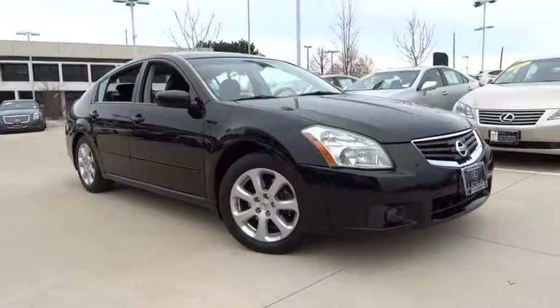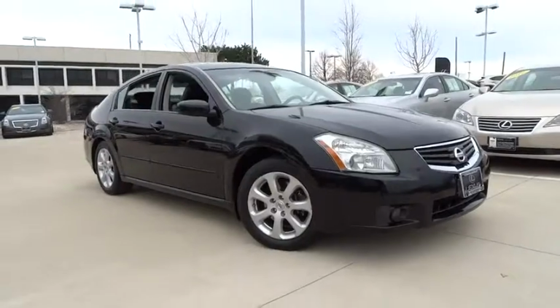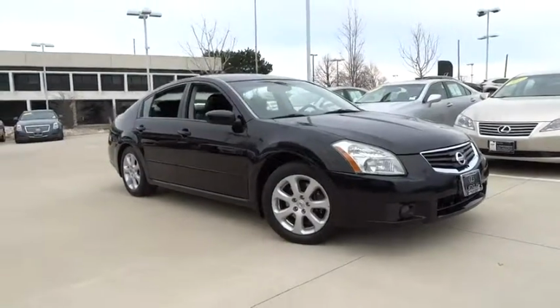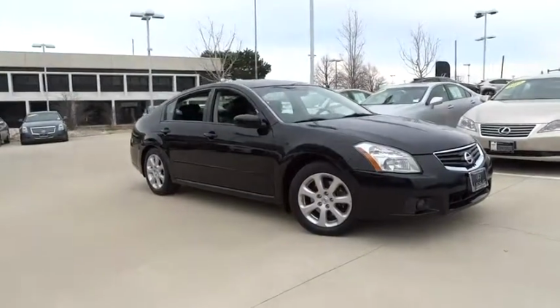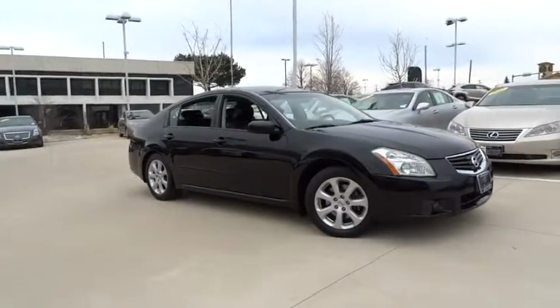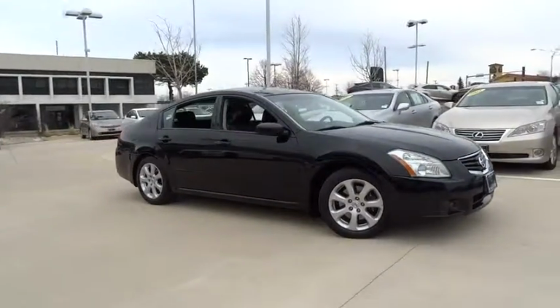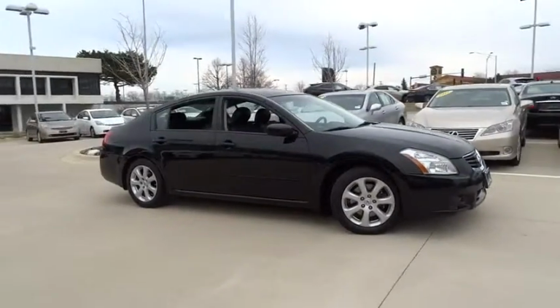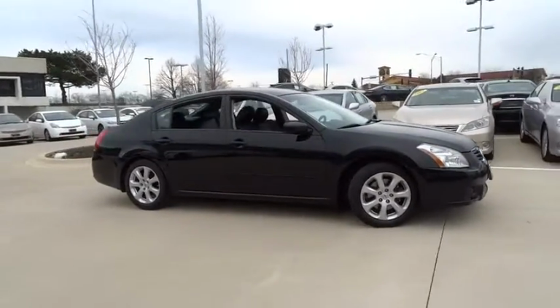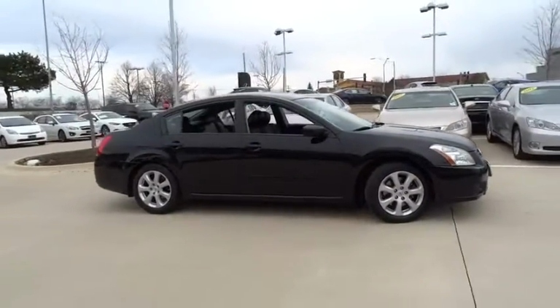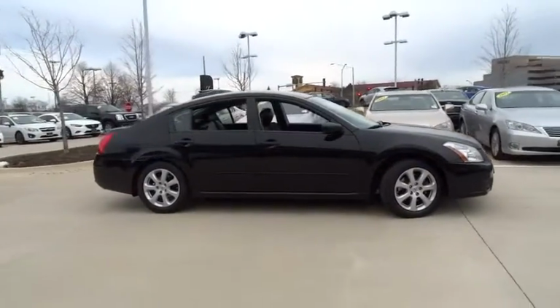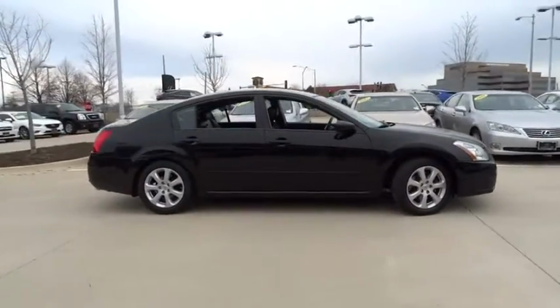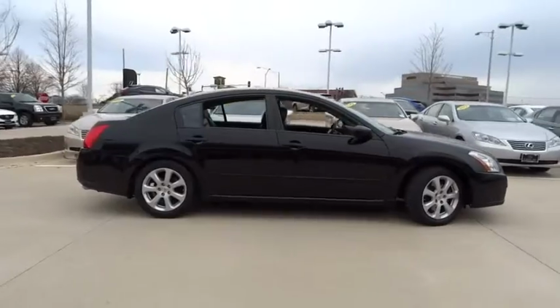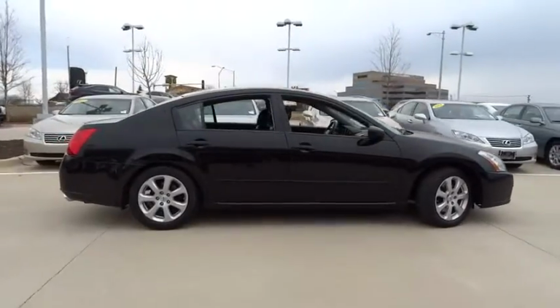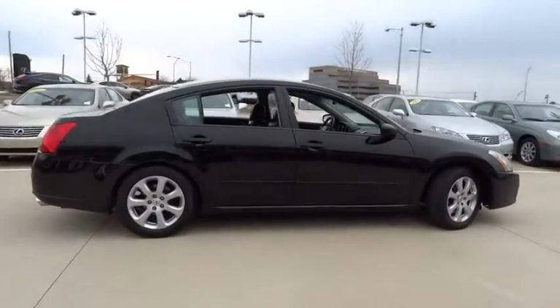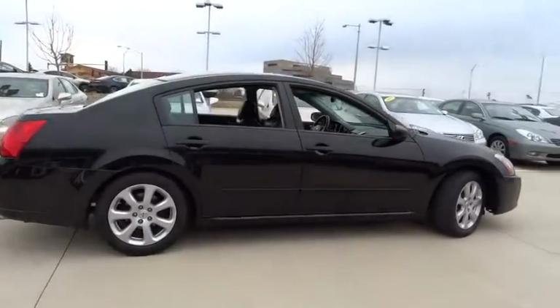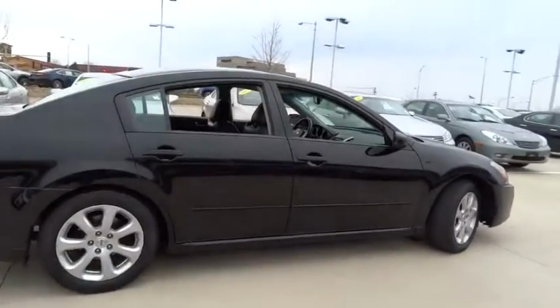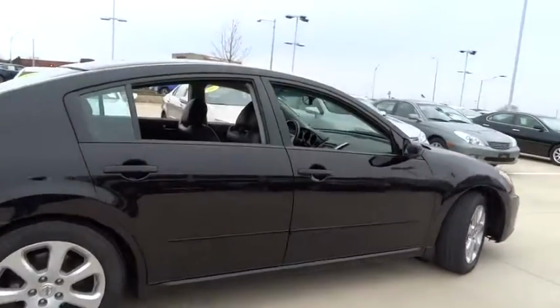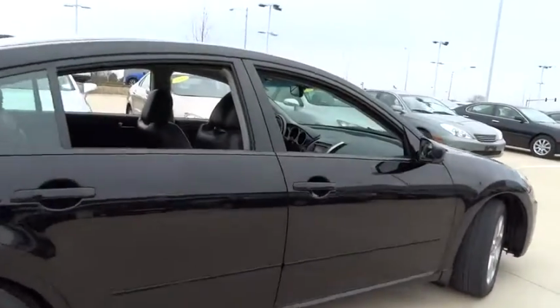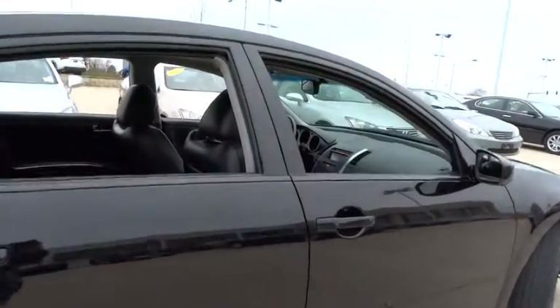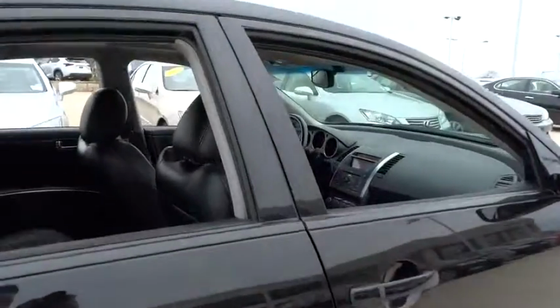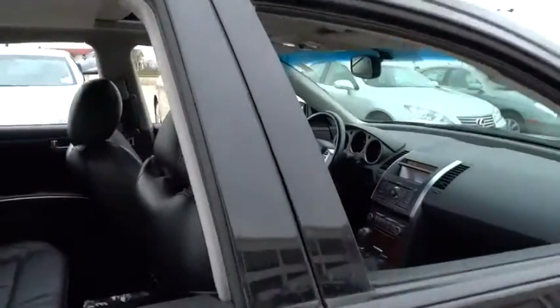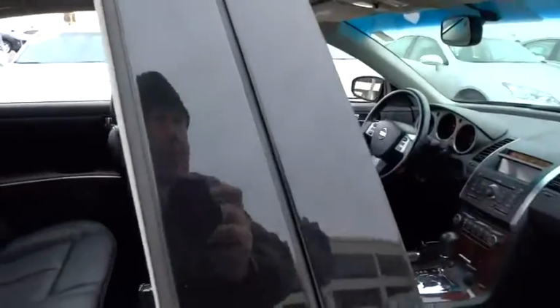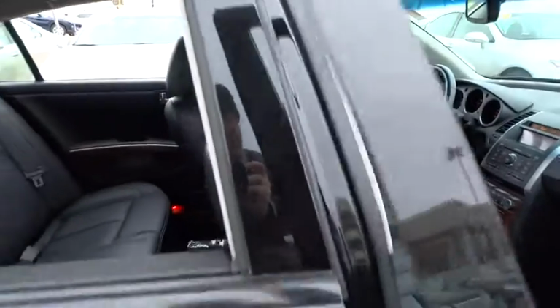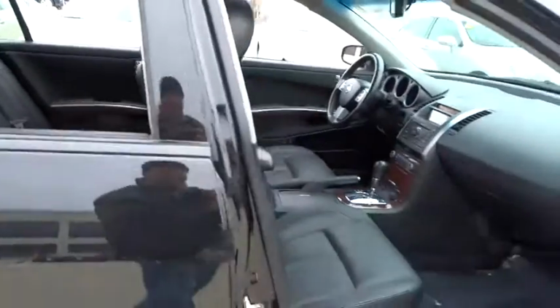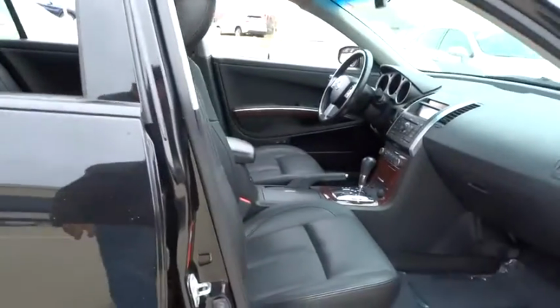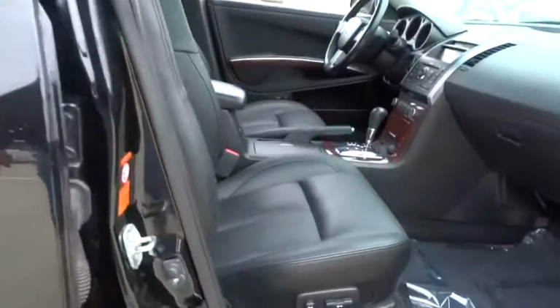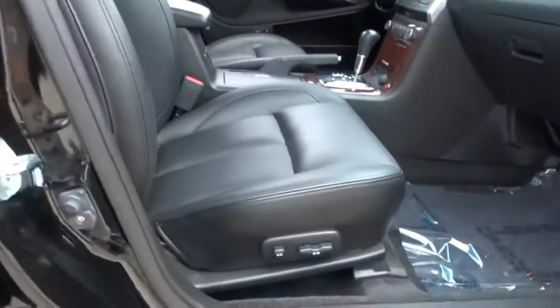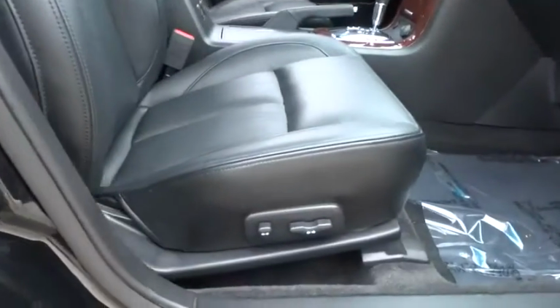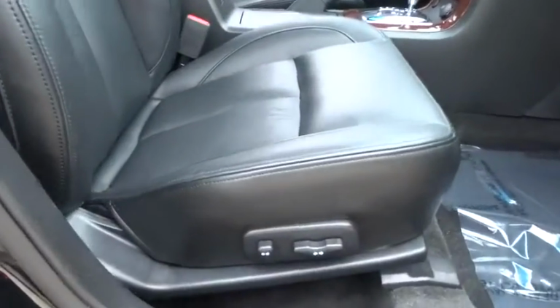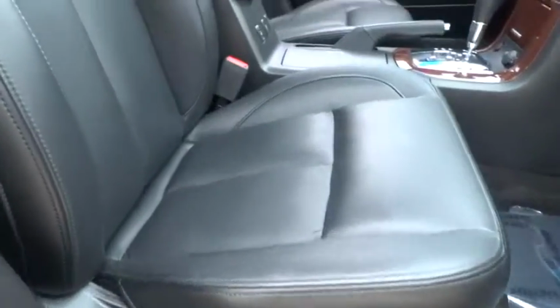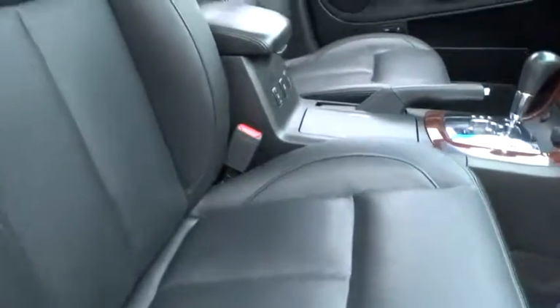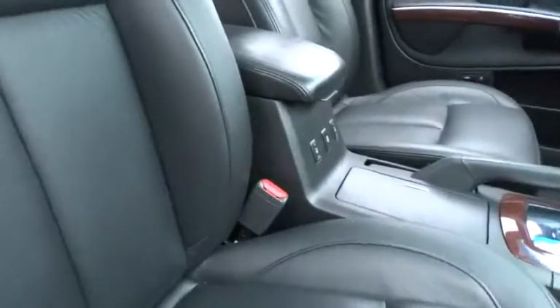The 2008 Maxima. Maxima offers elegance with an edge. The spacious interior provides refined comfort for up to five passengers. Advanced technologies such as Nissan Intelligent Key and Push Button Ignition offer convenience and control.